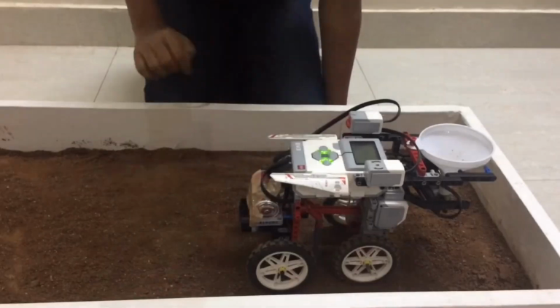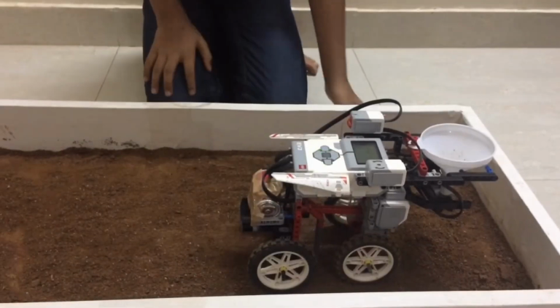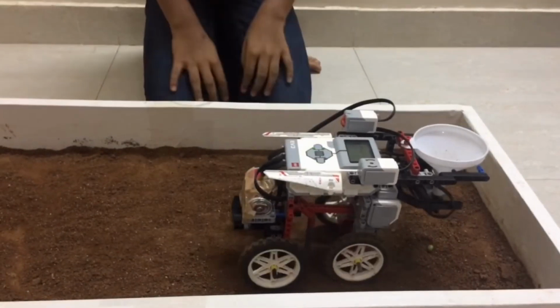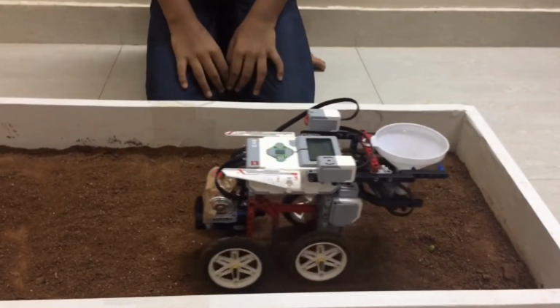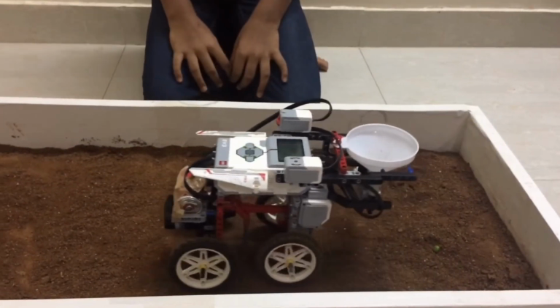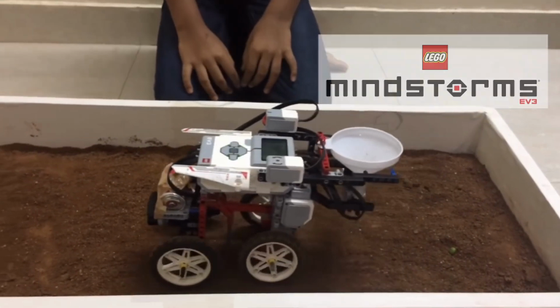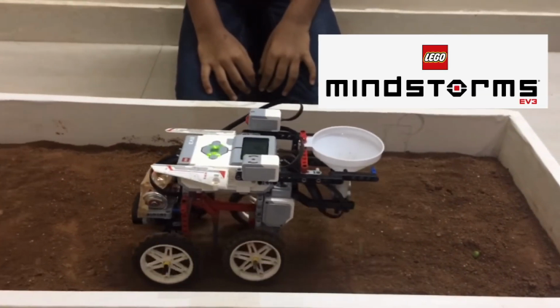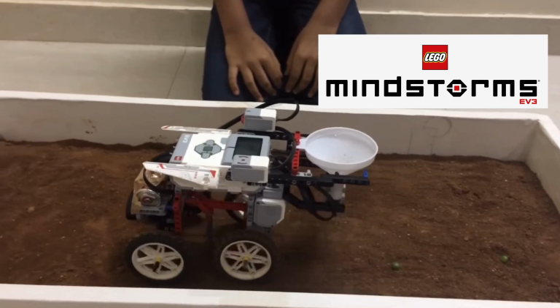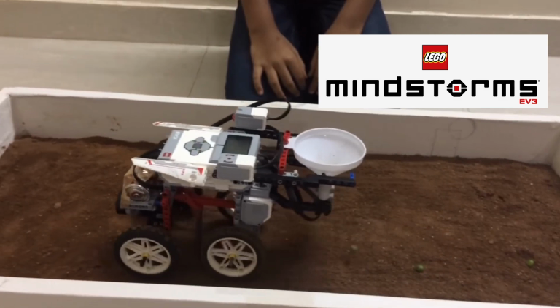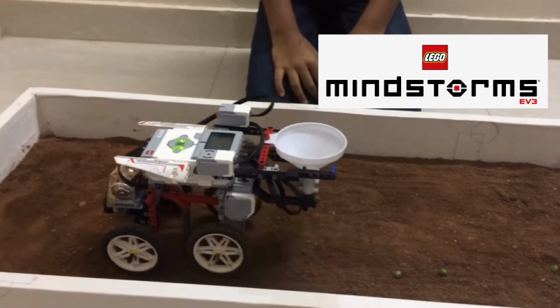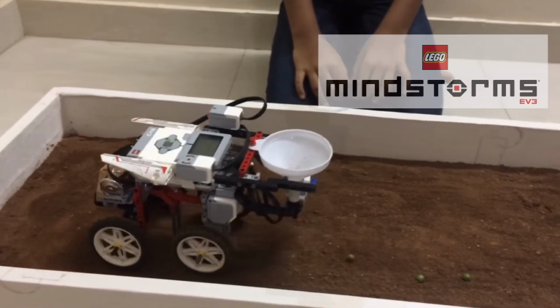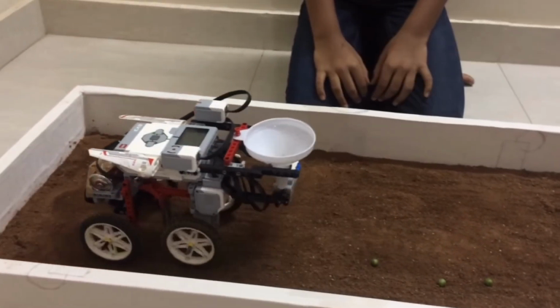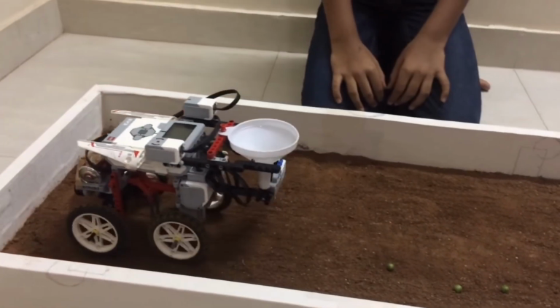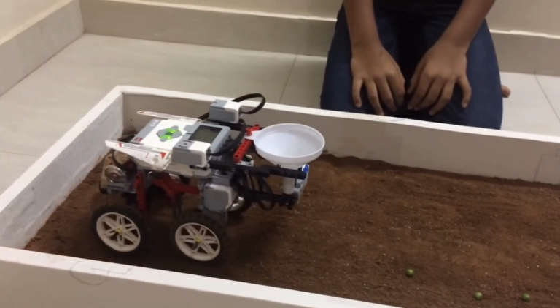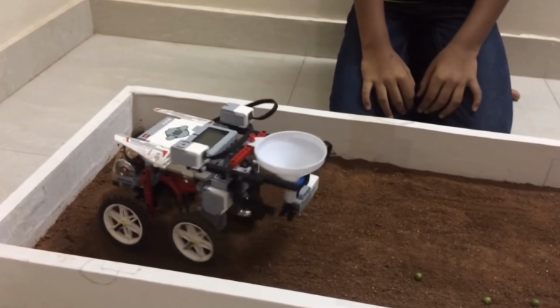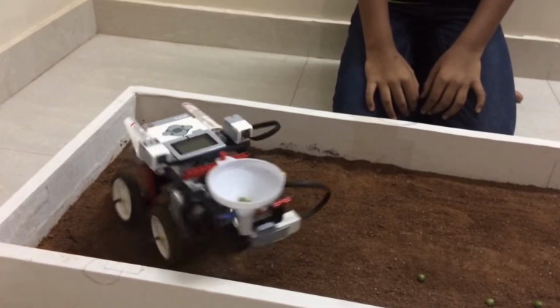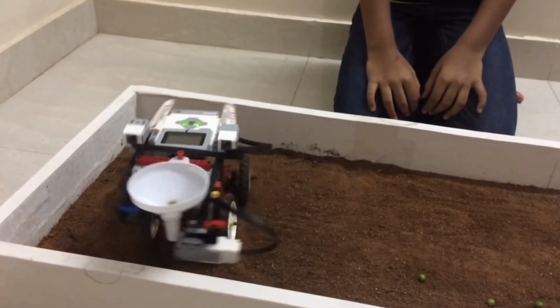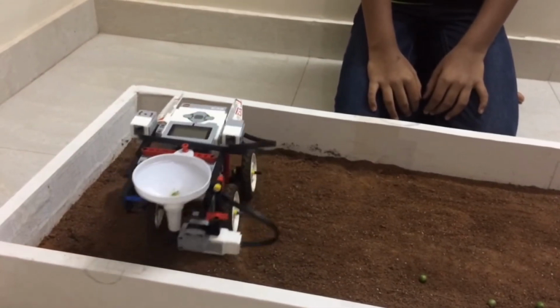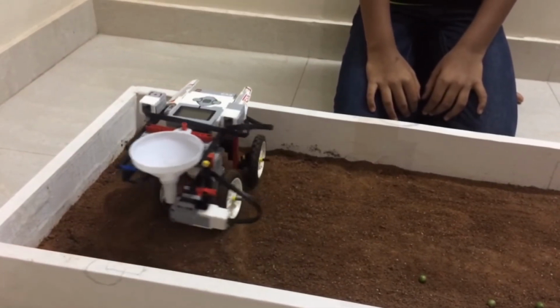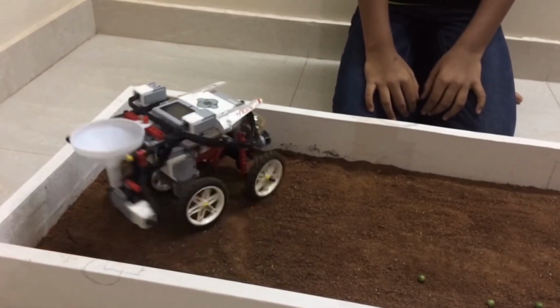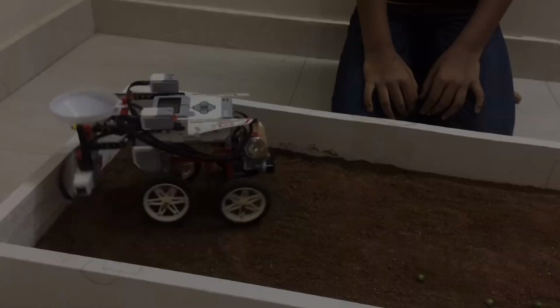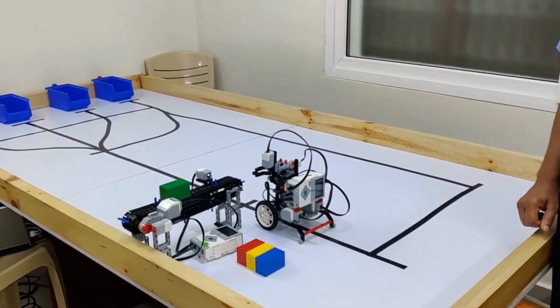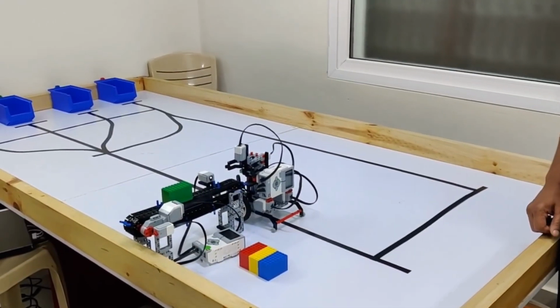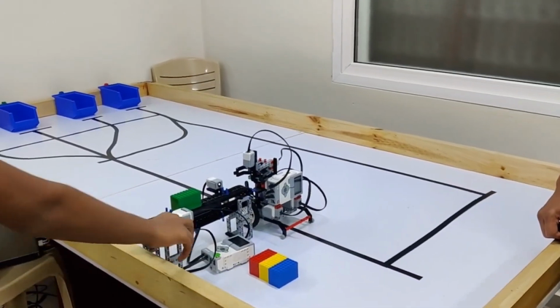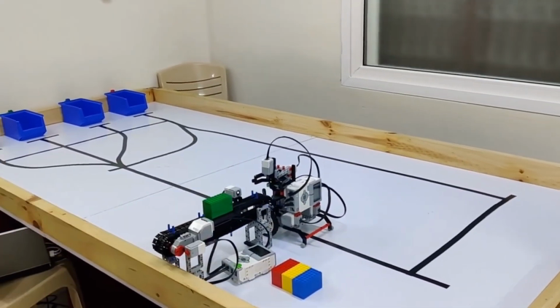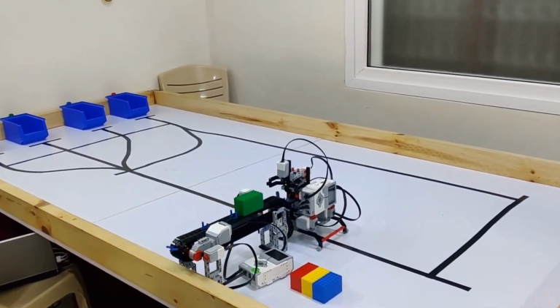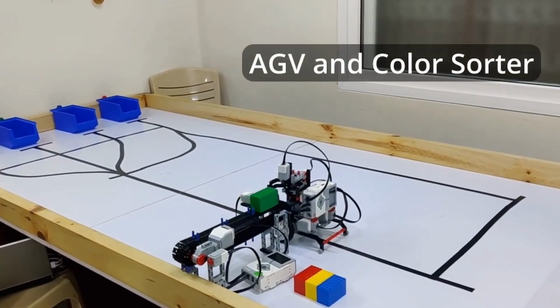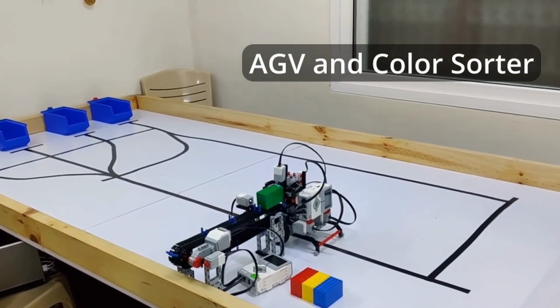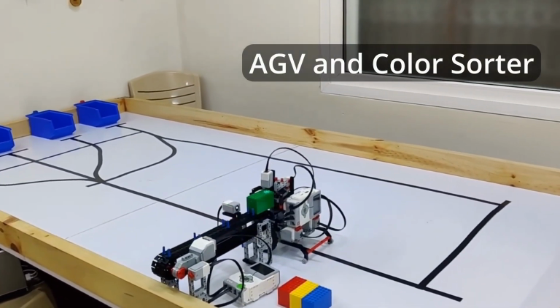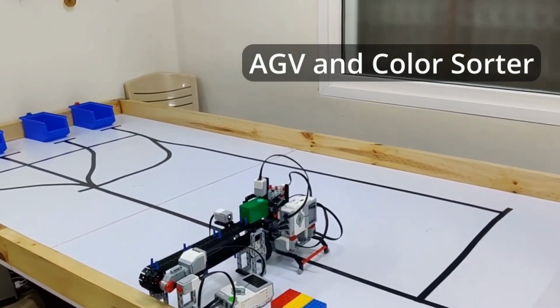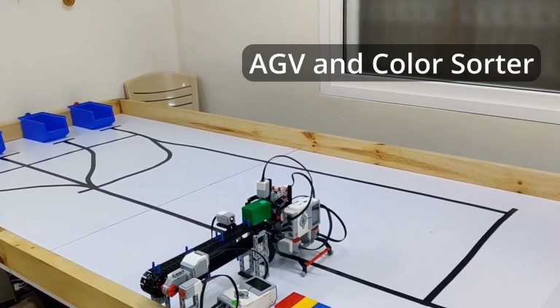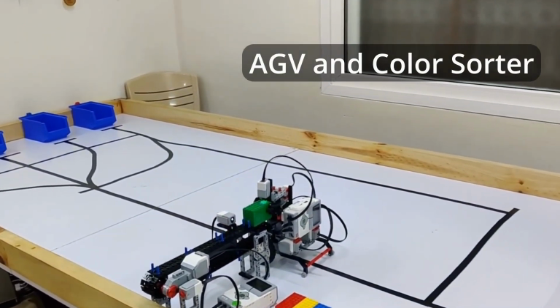I started my journey with Lego Robotics. Empathizing with the farmers, I made this robot to plow and sow the seeds. And here is another robot which I have built — an automated guided vehicle.